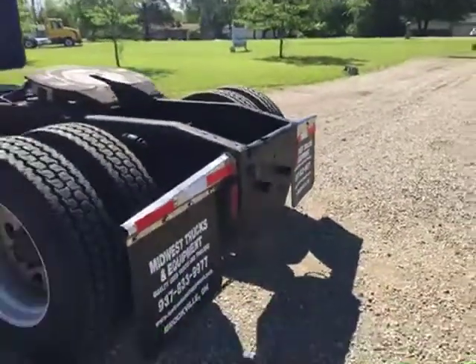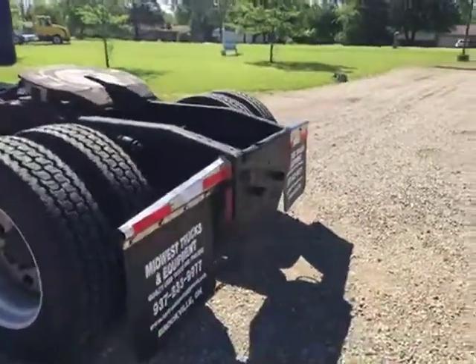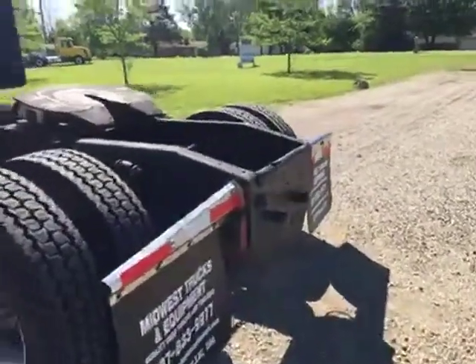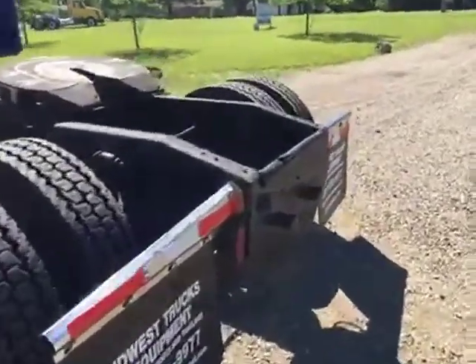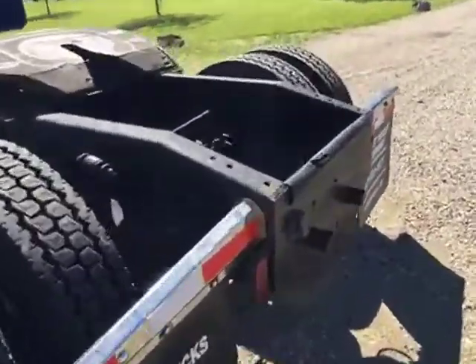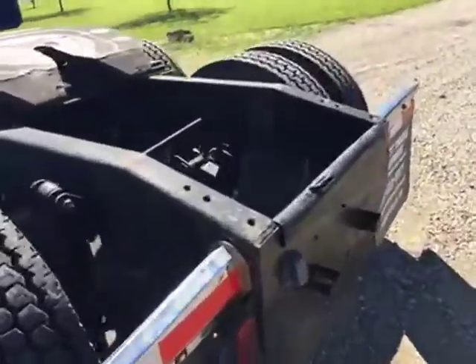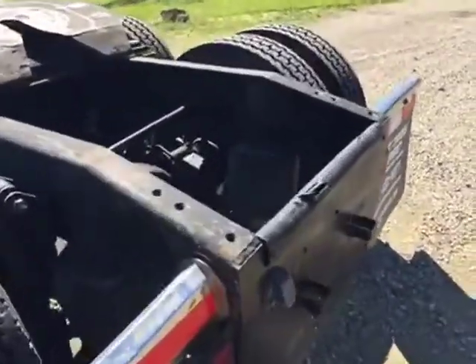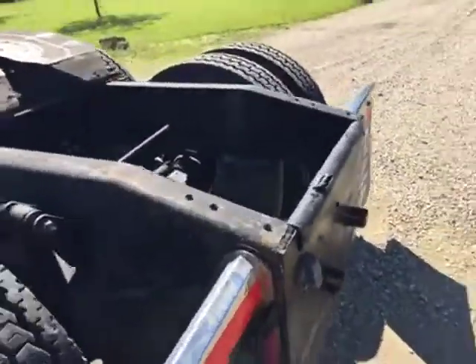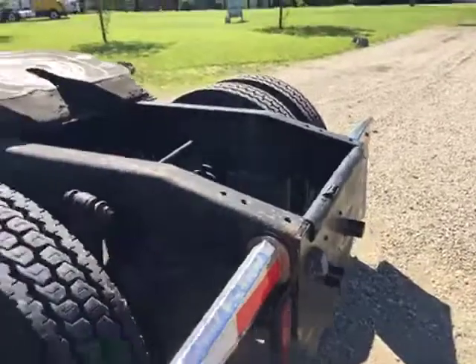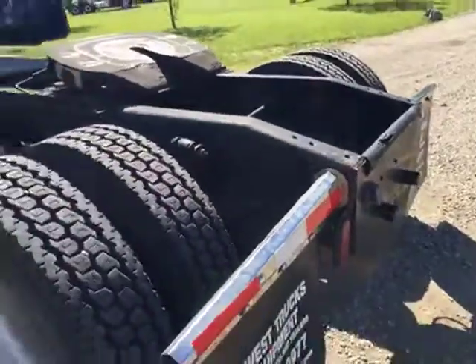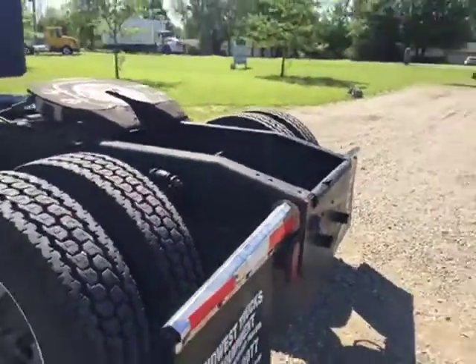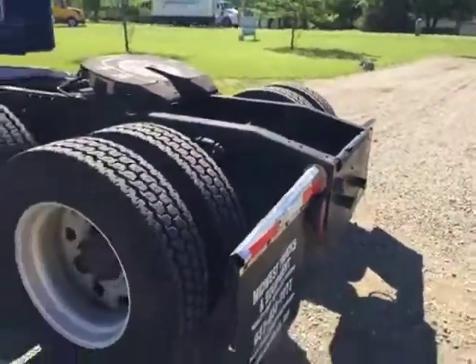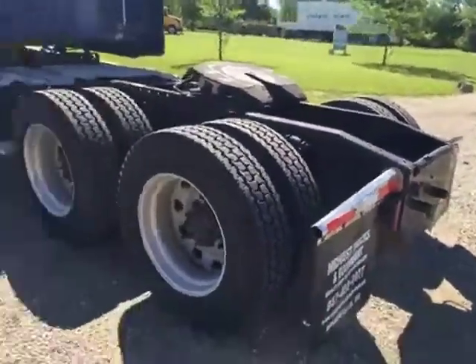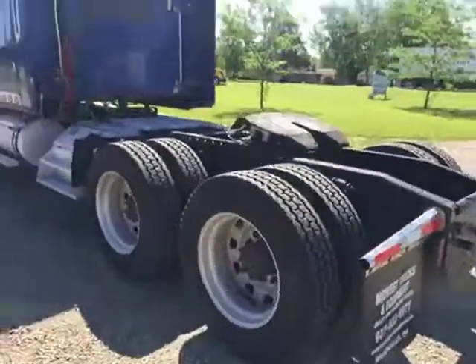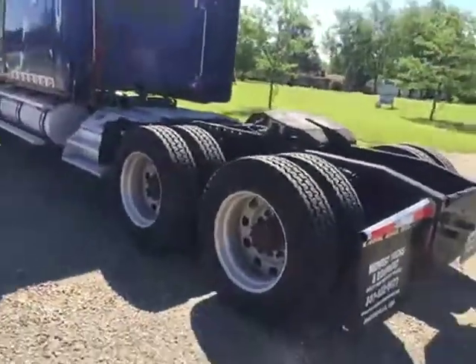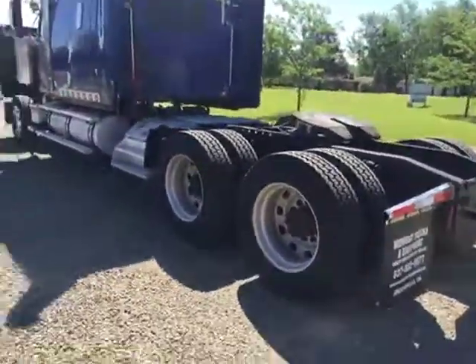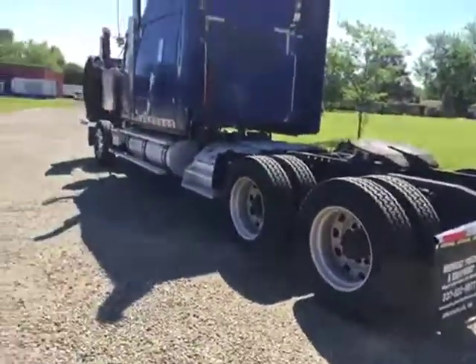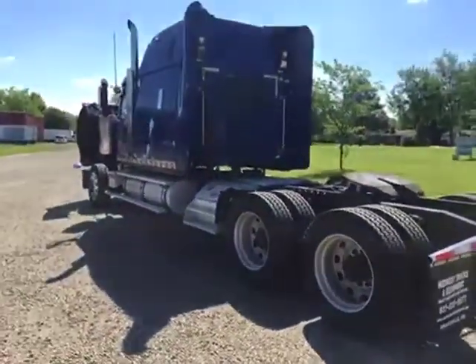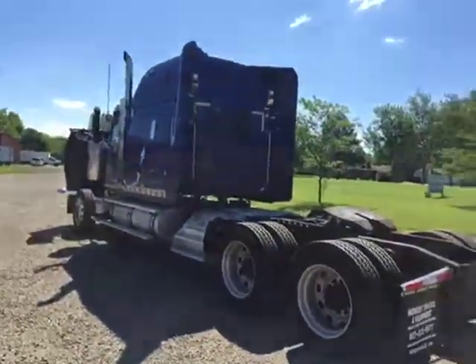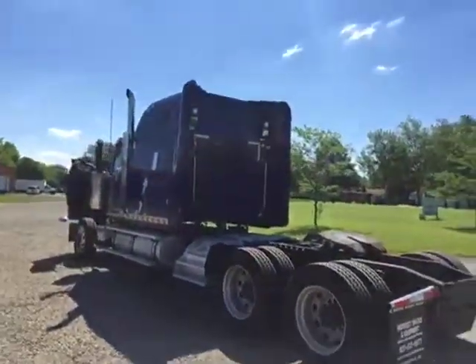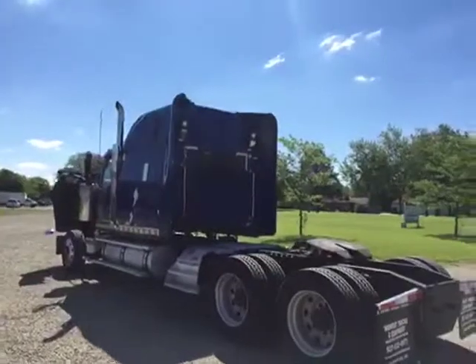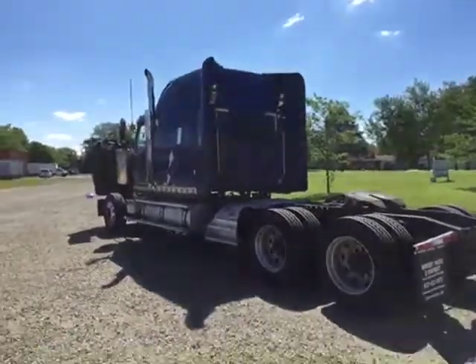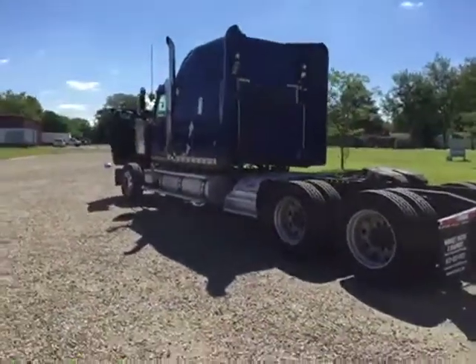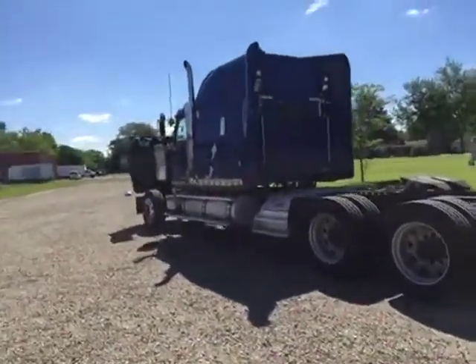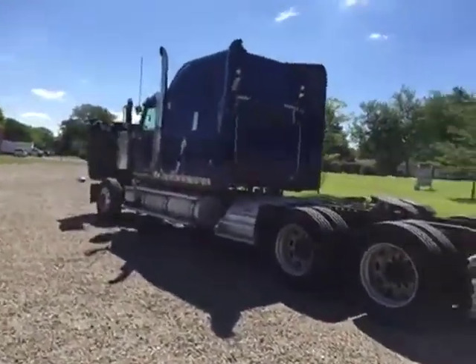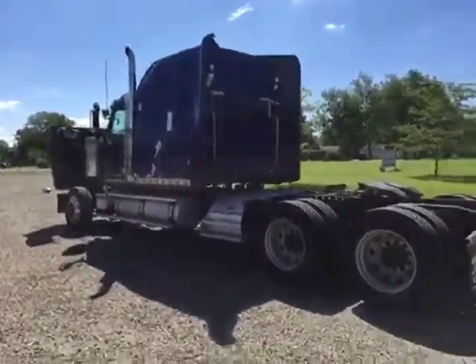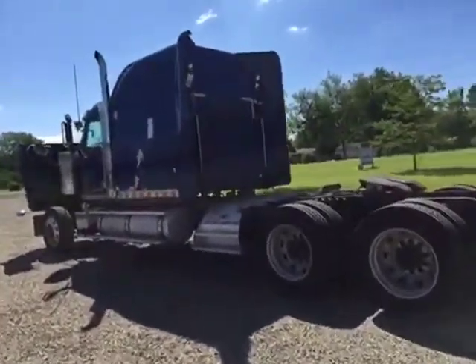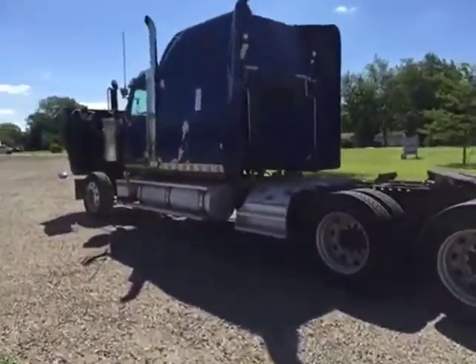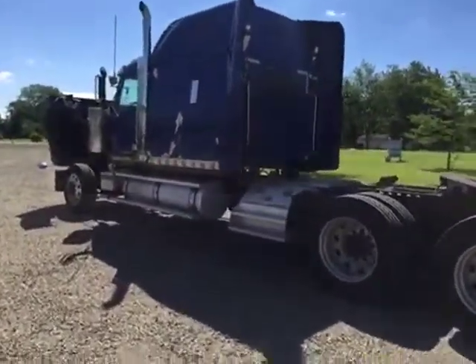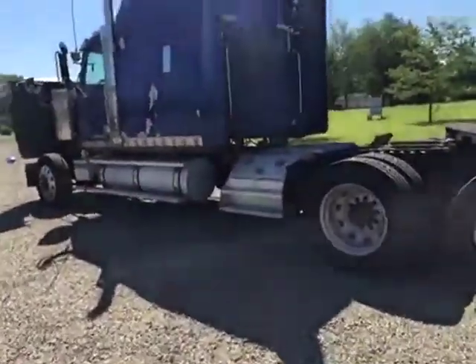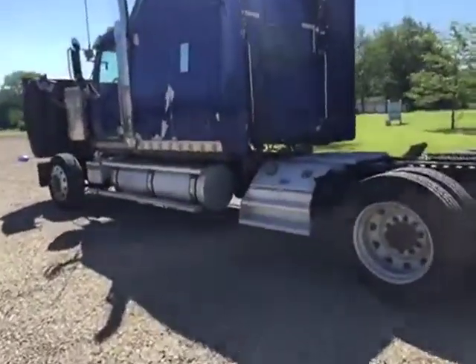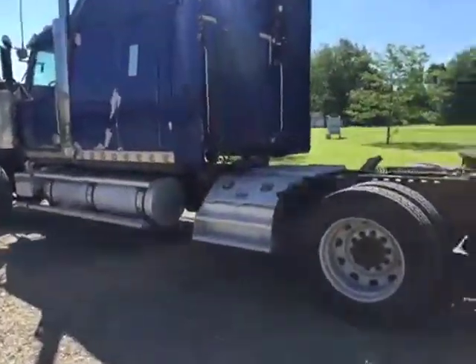Plenty of brakes there. It's got the big modified hitch plate in the rear, set up for the pedal hitch. Dual 150-gallon tanks, dual aluminum saddle boxes.